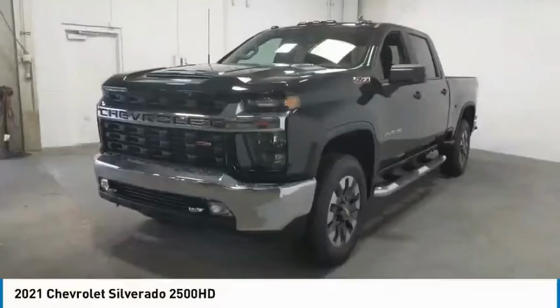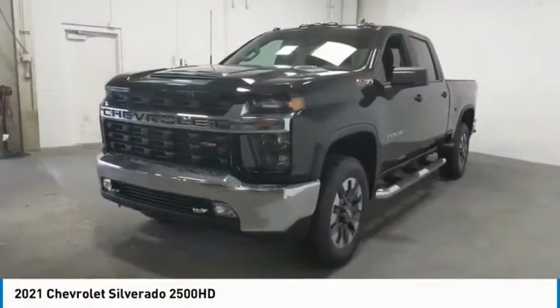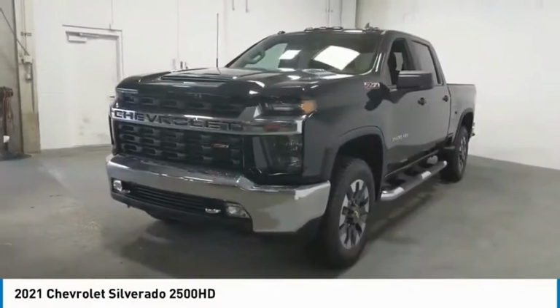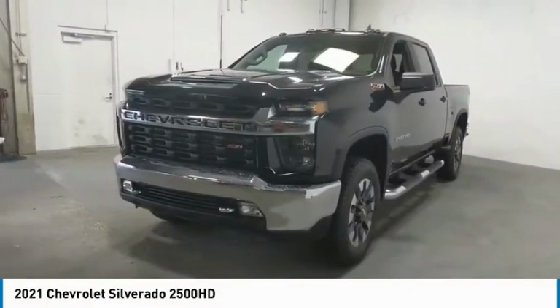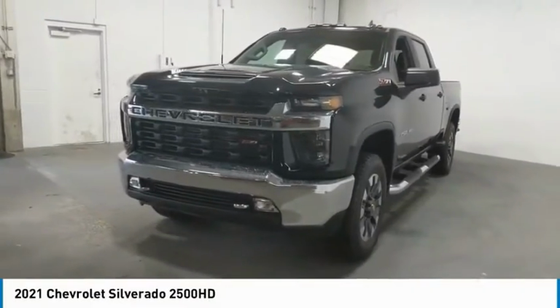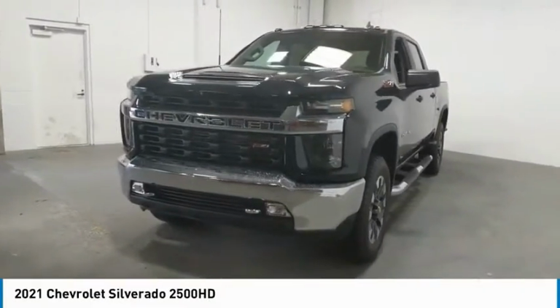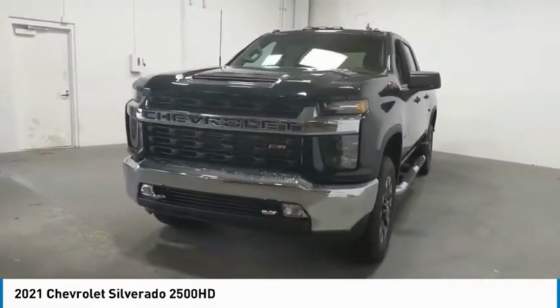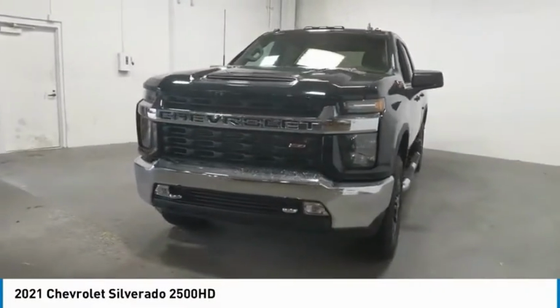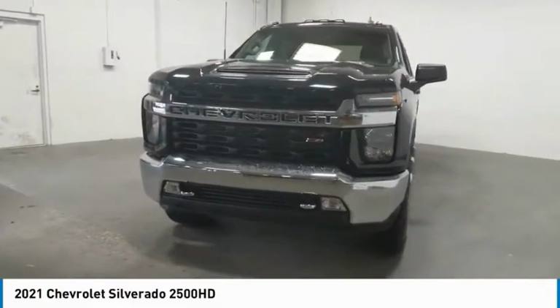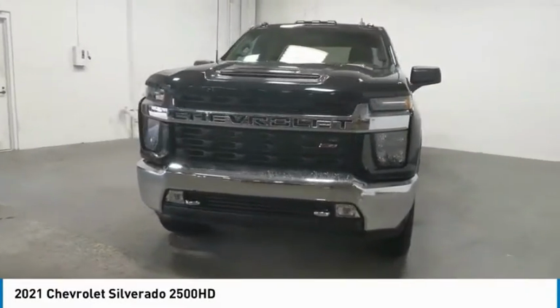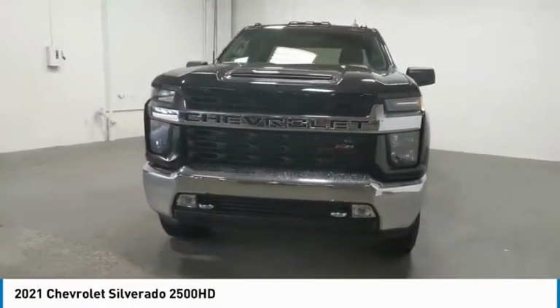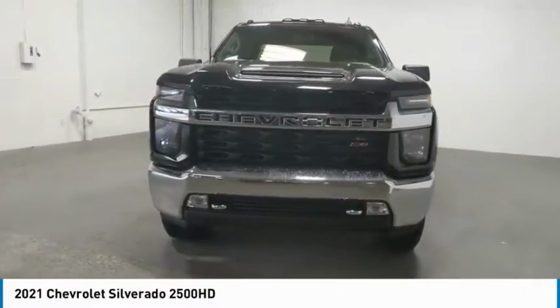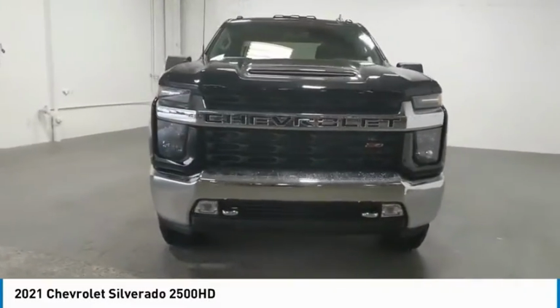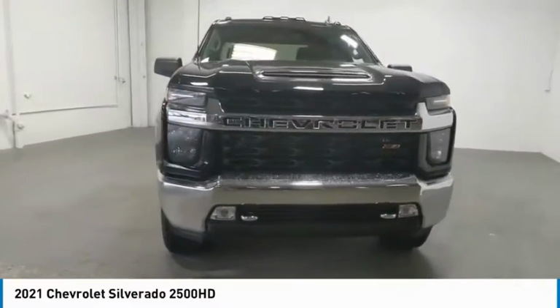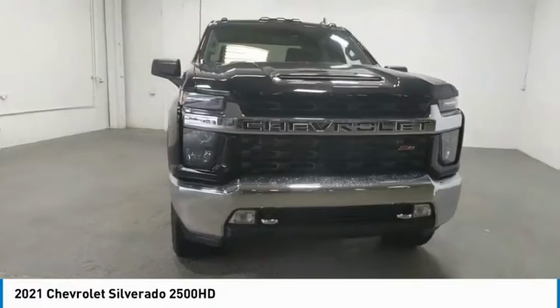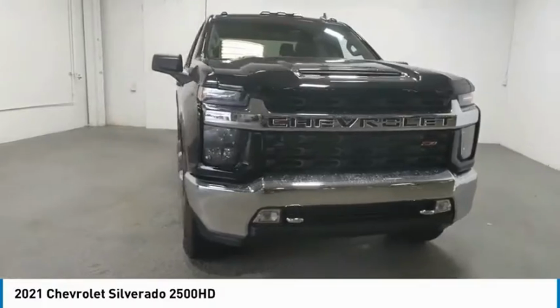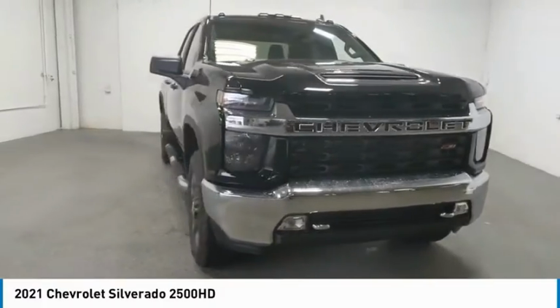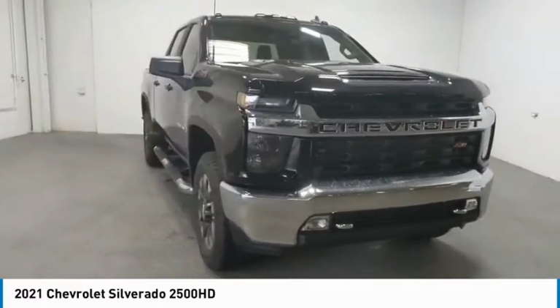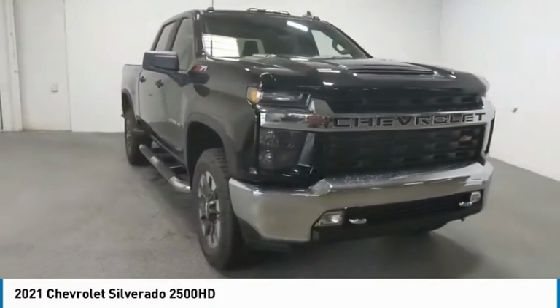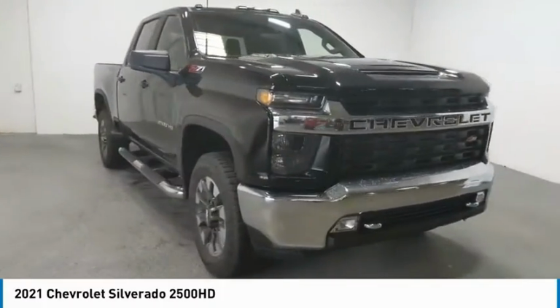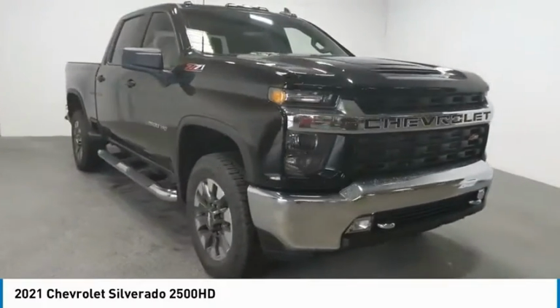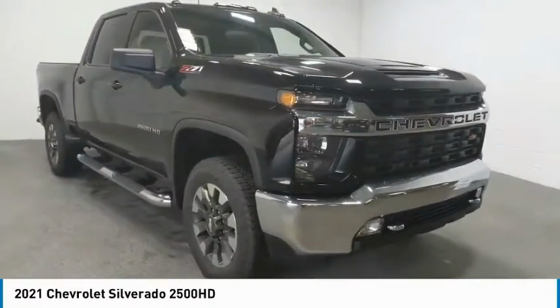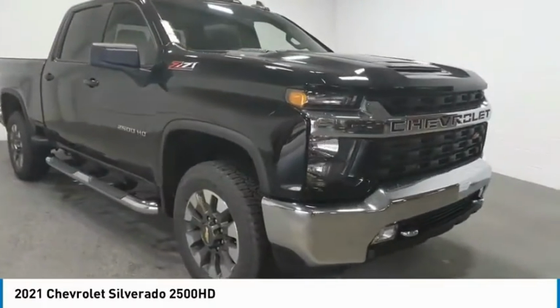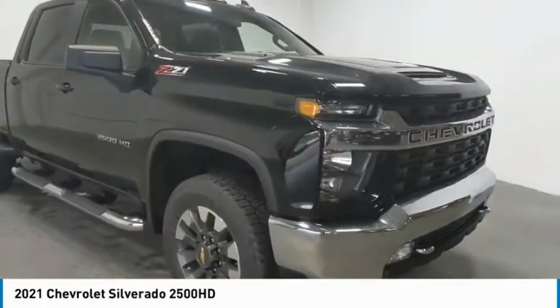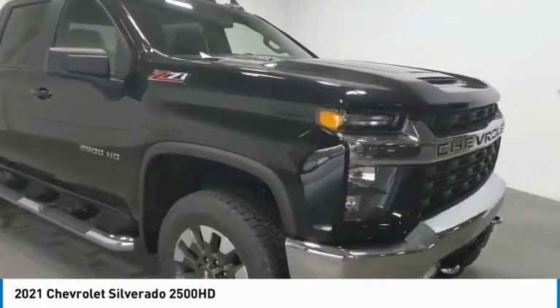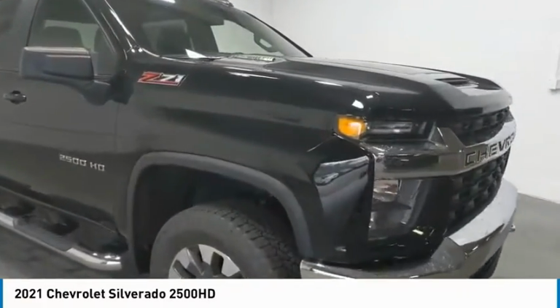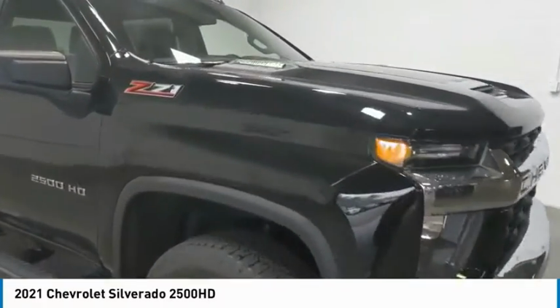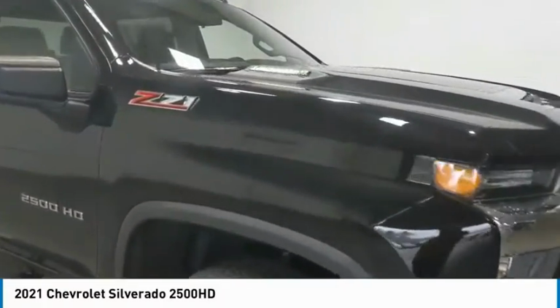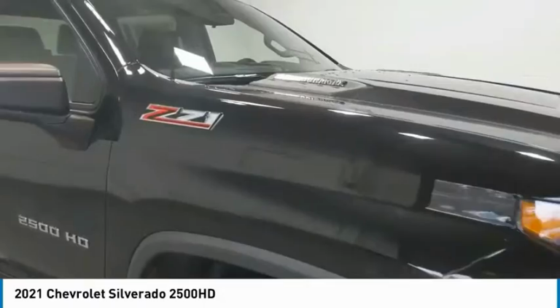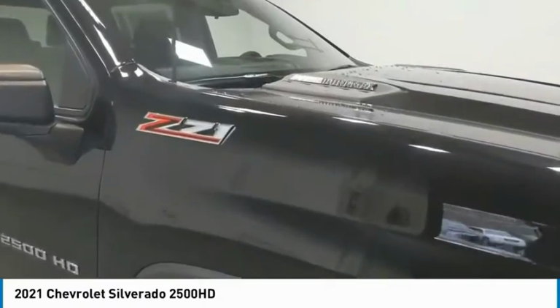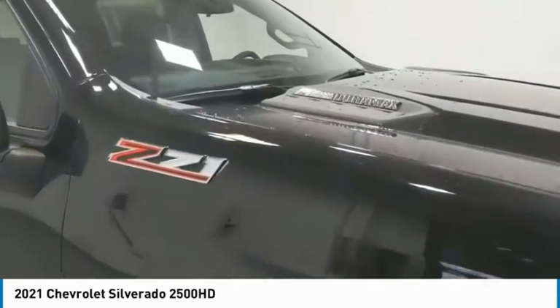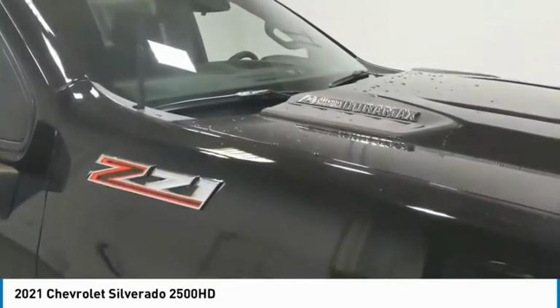You are going to love the 2021 Silverado 2500 HD. This pickup truck pulls unlike any other. Here are some of this vehicle's great options.